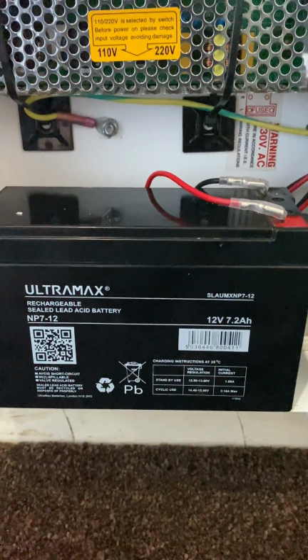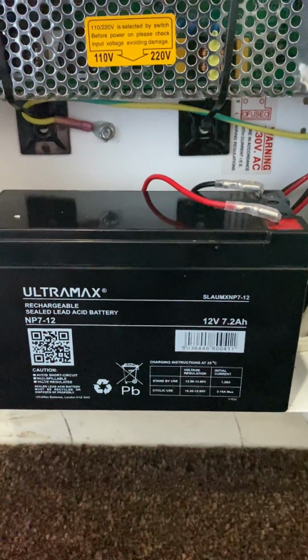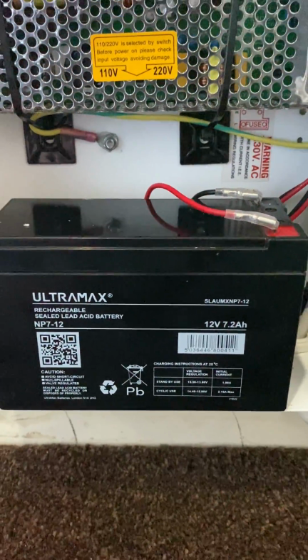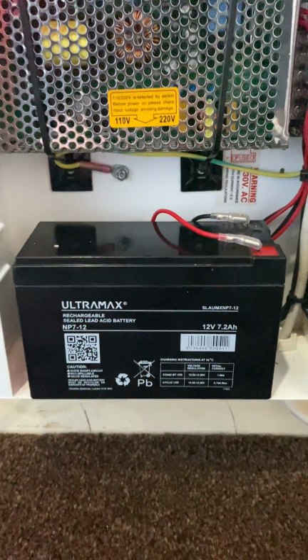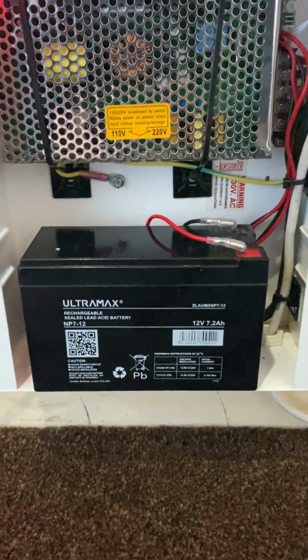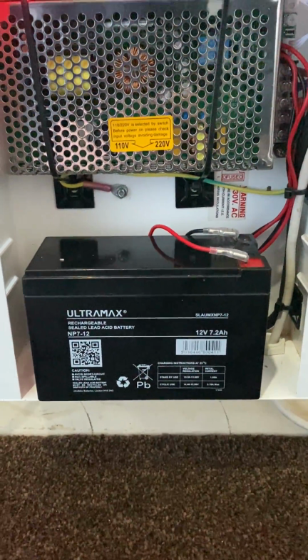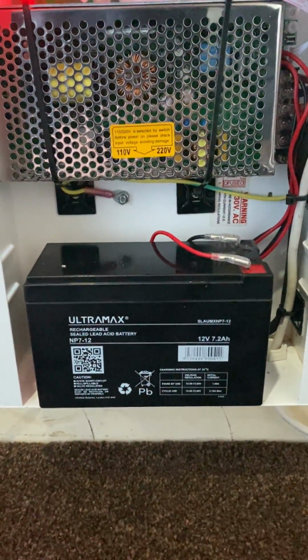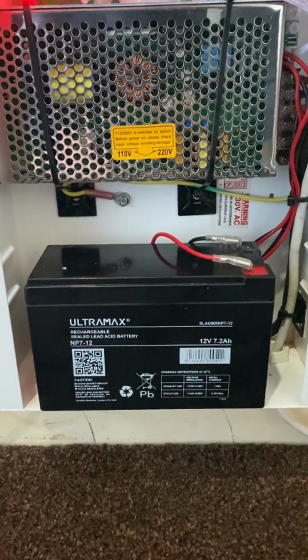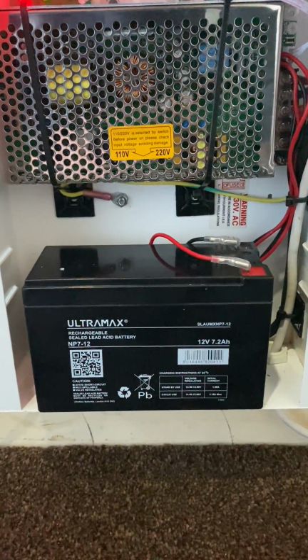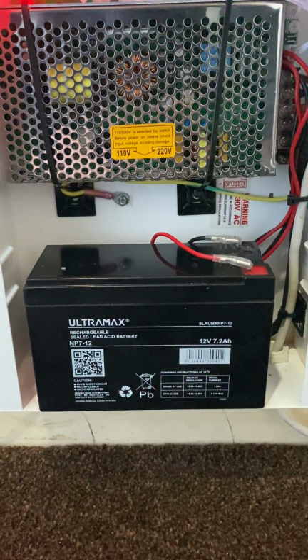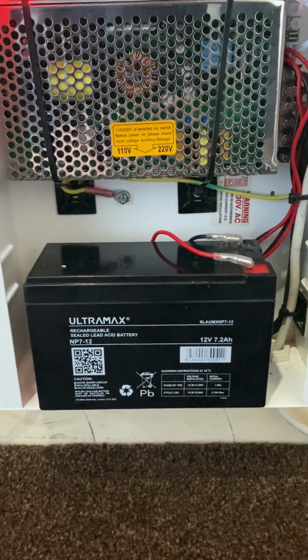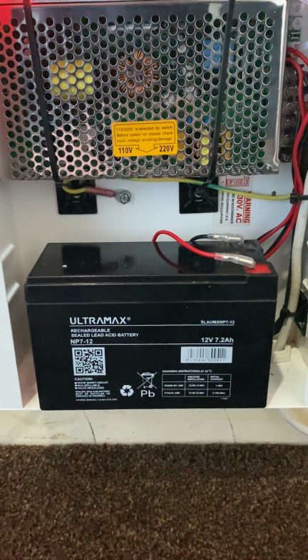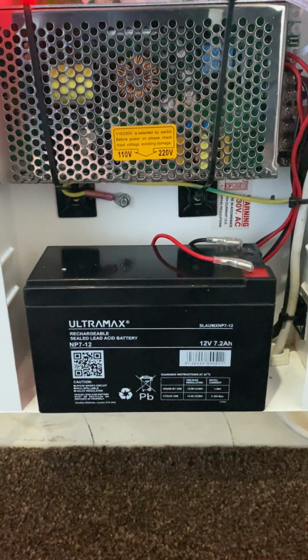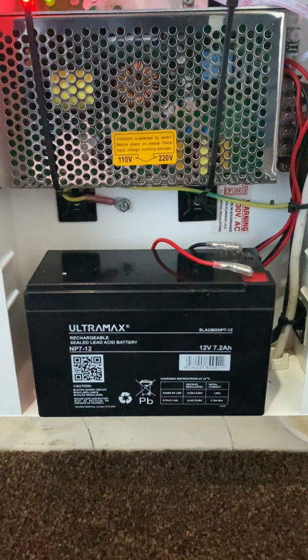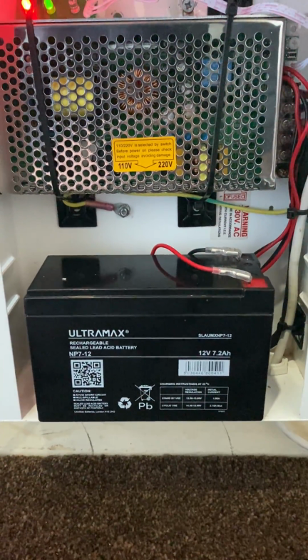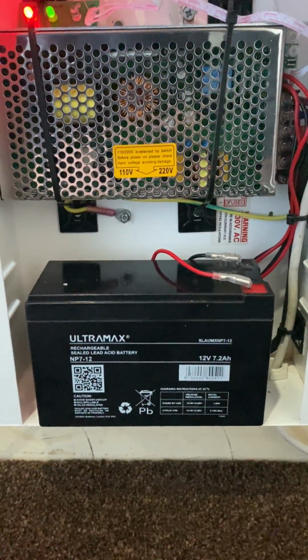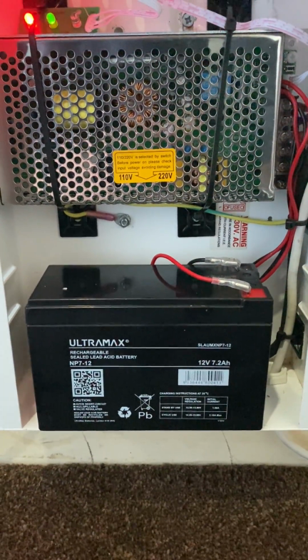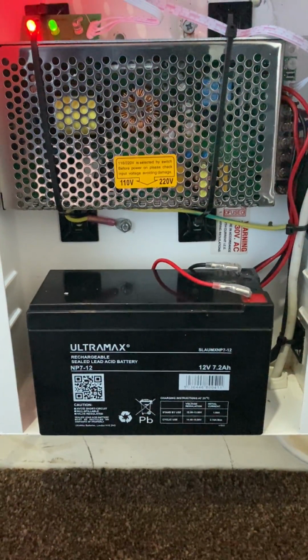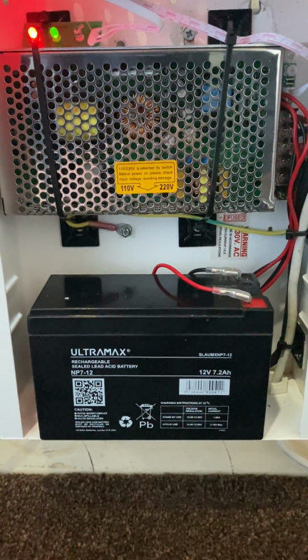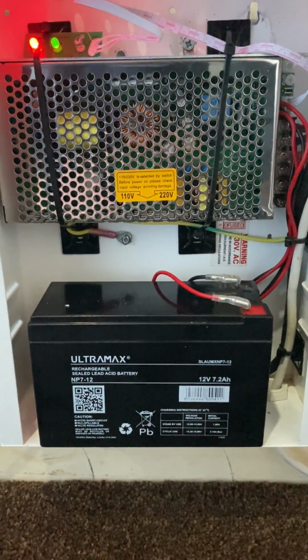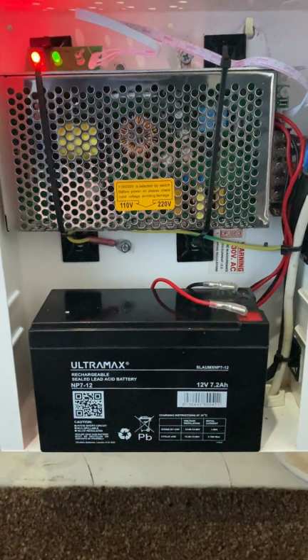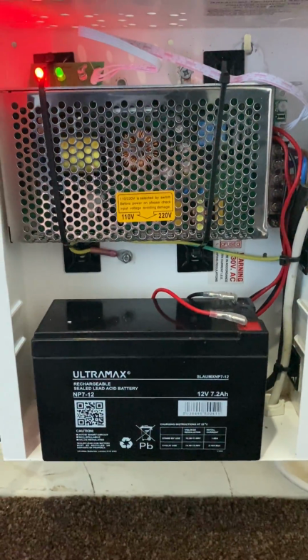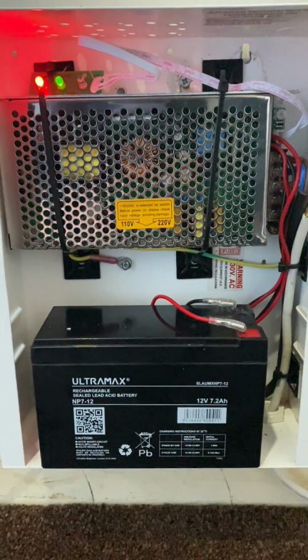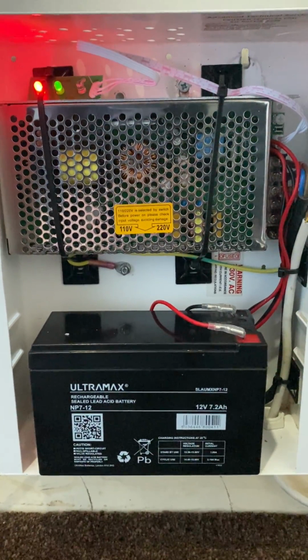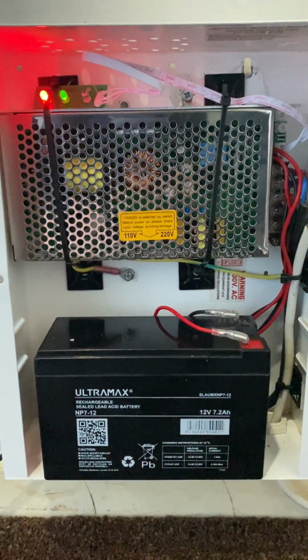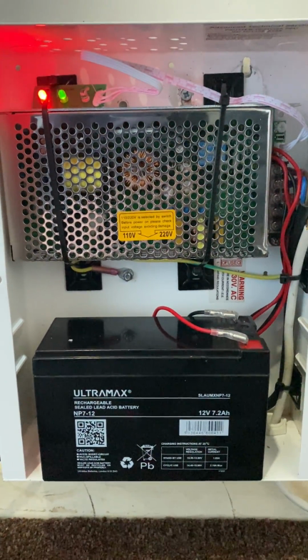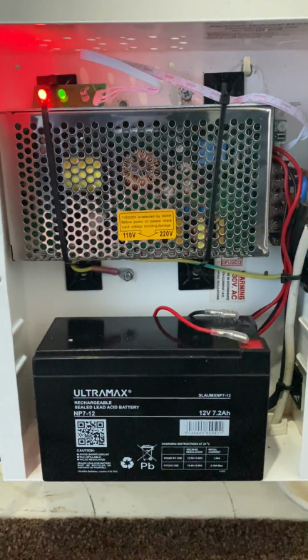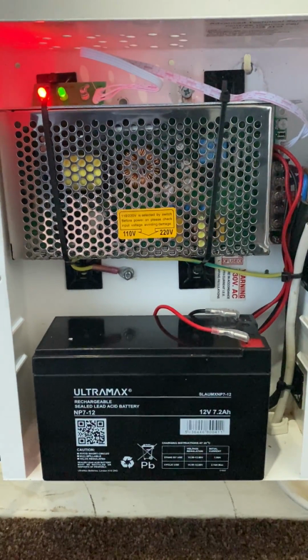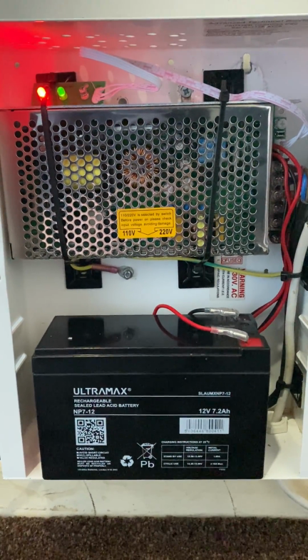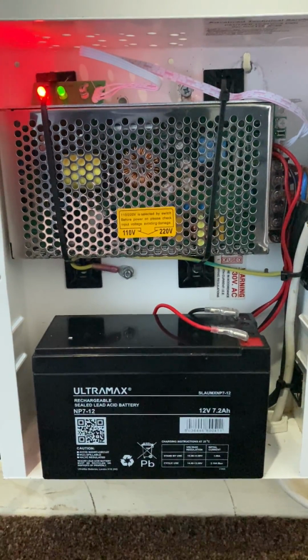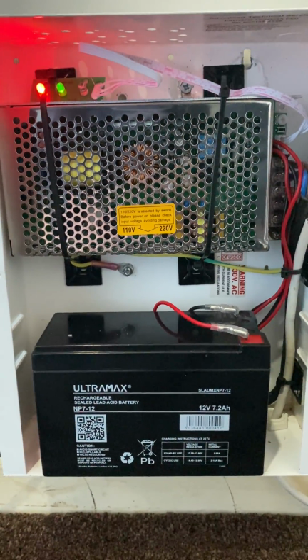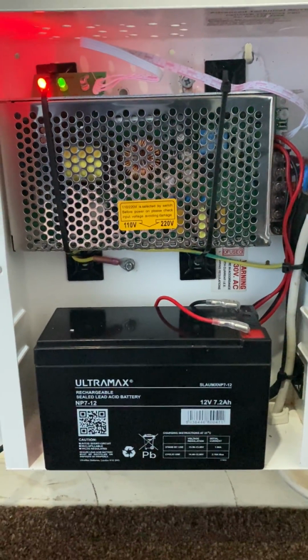I know that's low, so if the power's off I won't be able to start the heater, but that's not an issue. The idea is if the heater is on and the power goes off, the battery will keep it running, and this battery here will keep it running for quite some time.